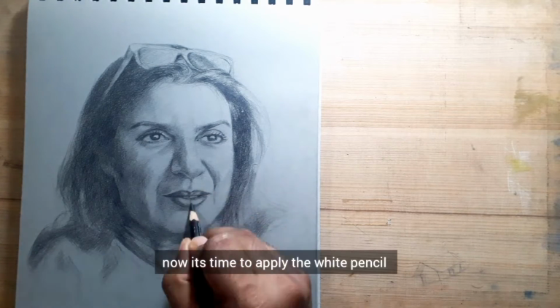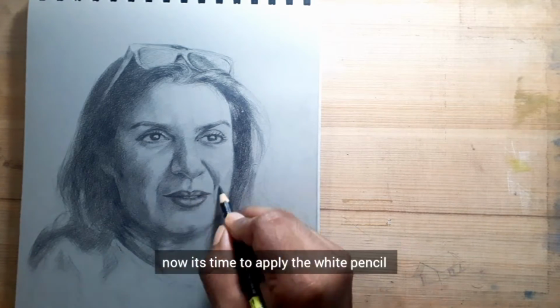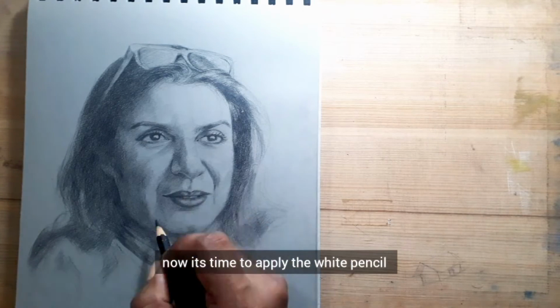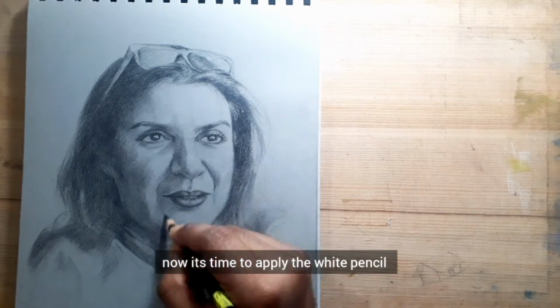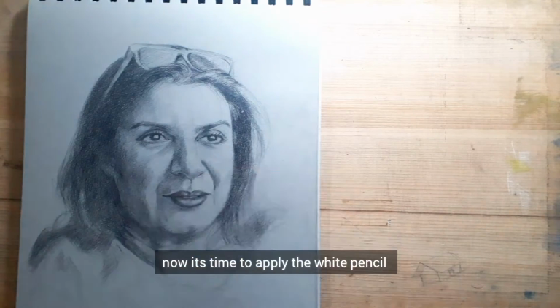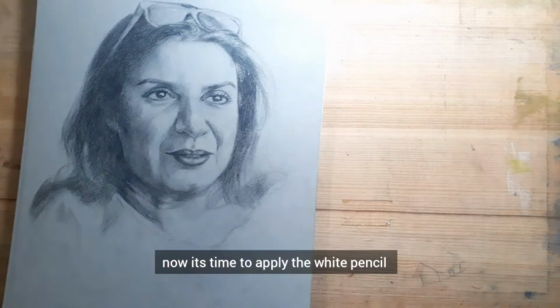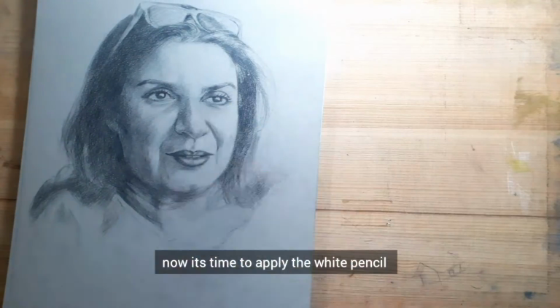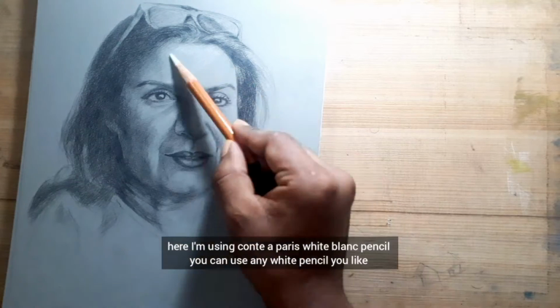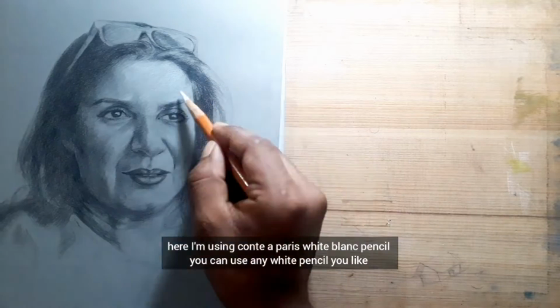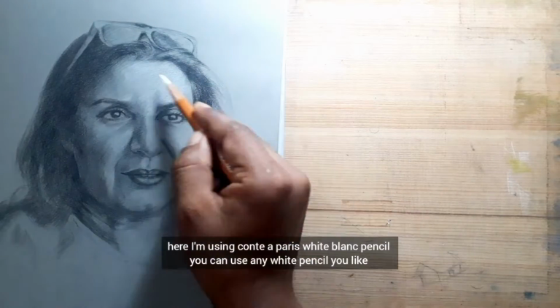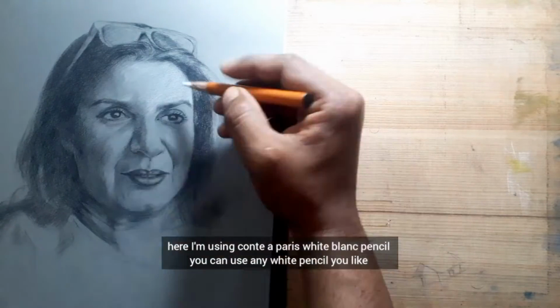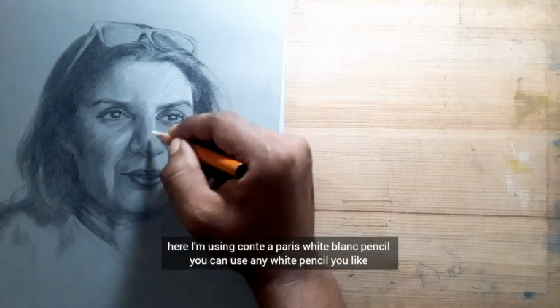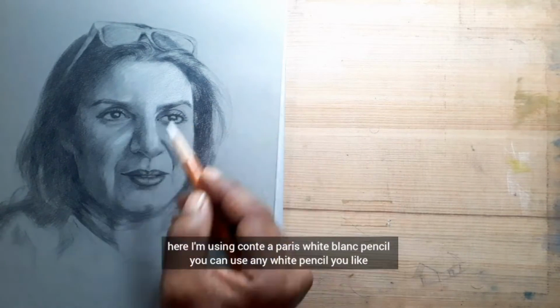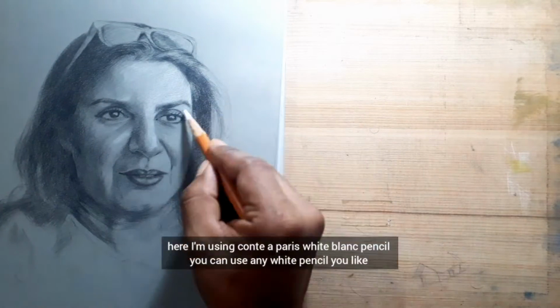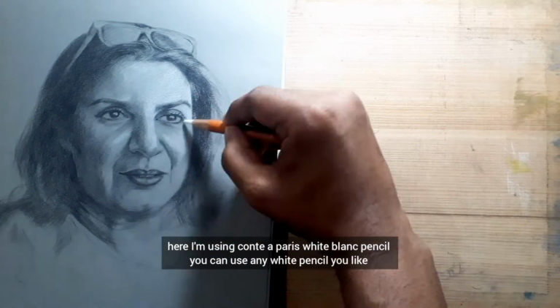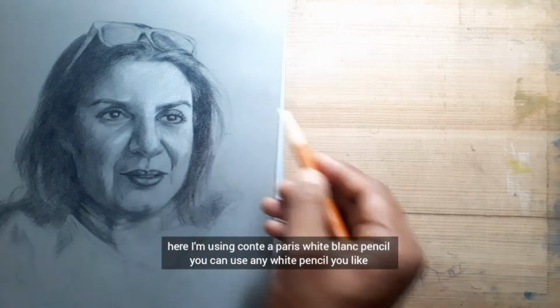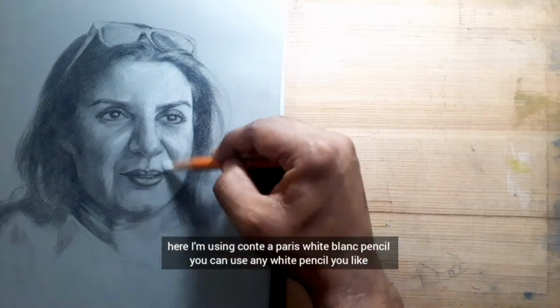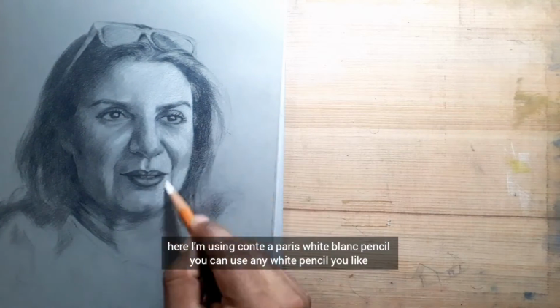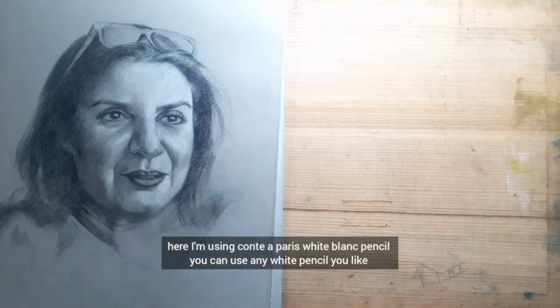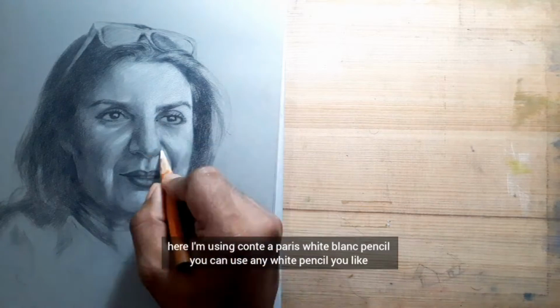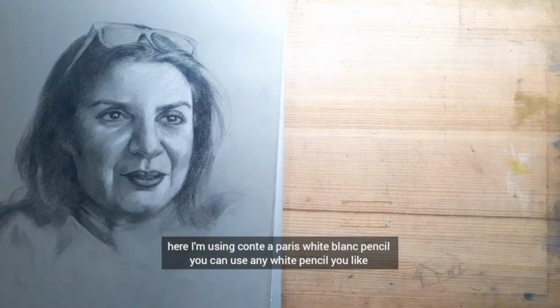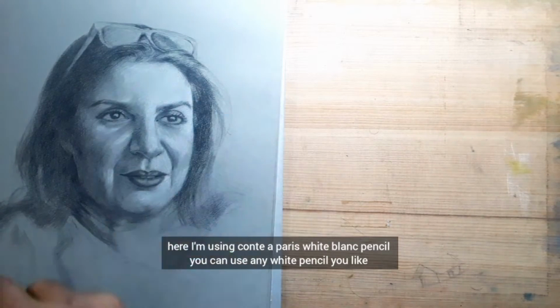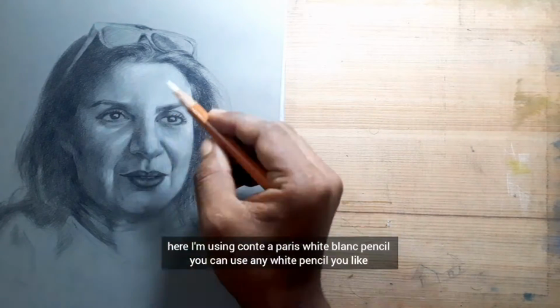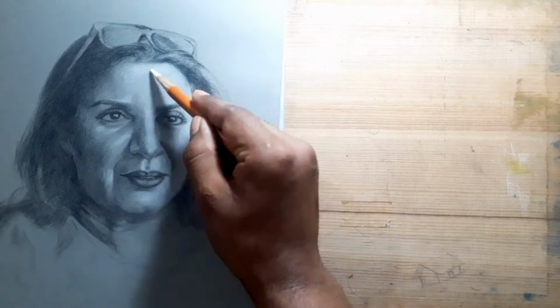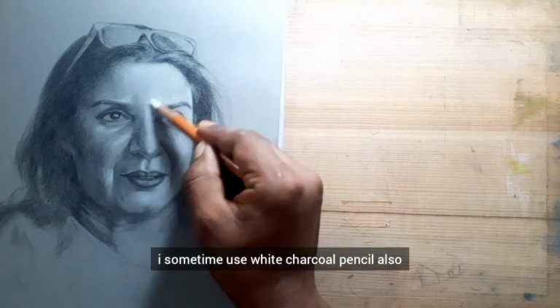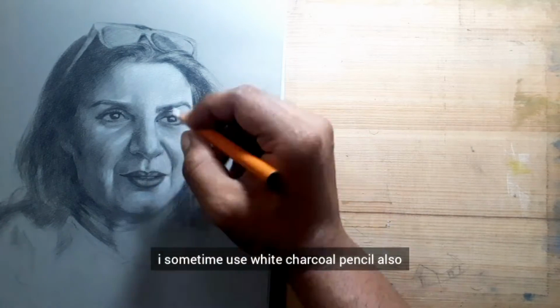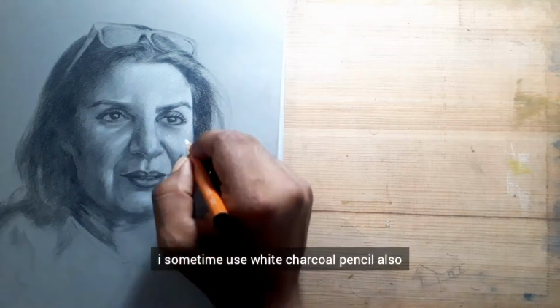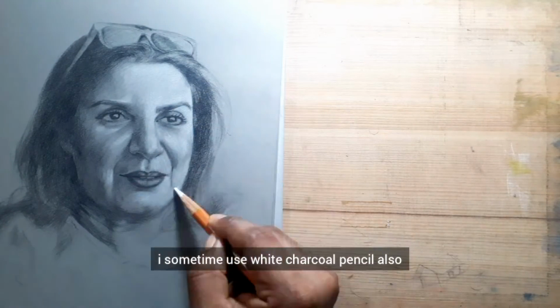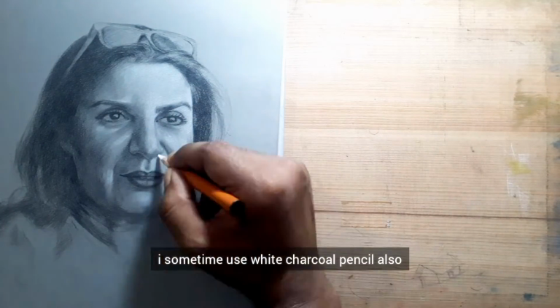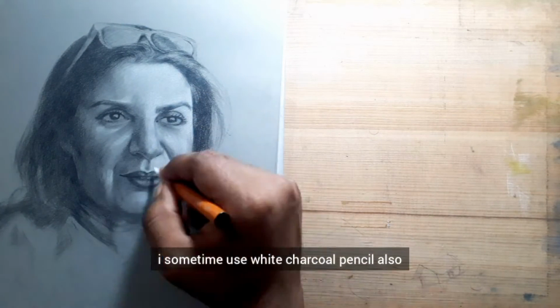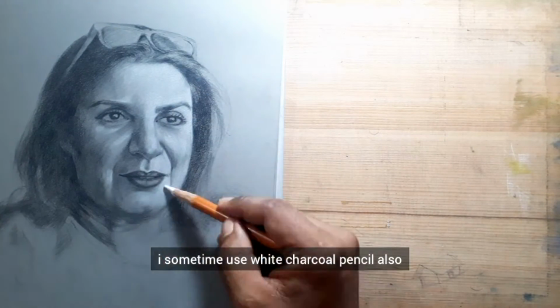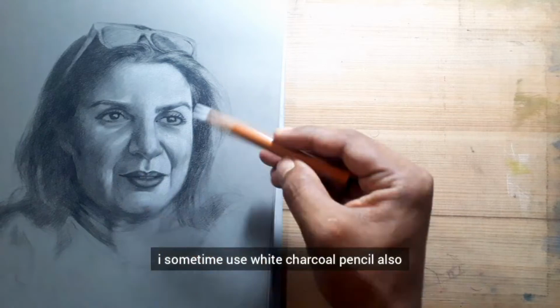Now it's time to apply the white pencil. Here I'm using a Cretacolor white blends pencil — you can use any white pencil you like. I sometimes use a white charcoal pencil also.